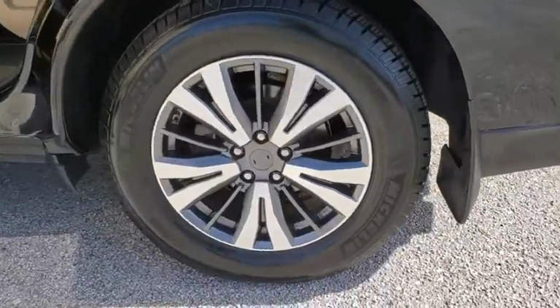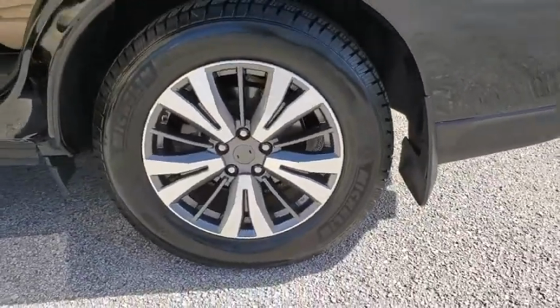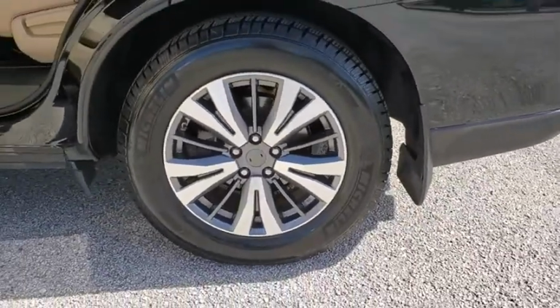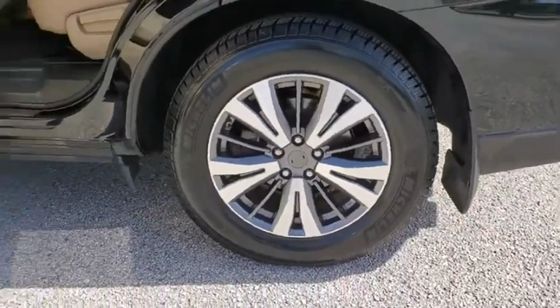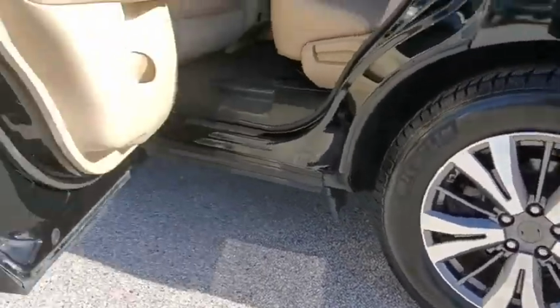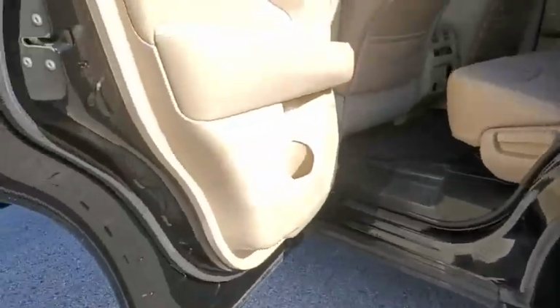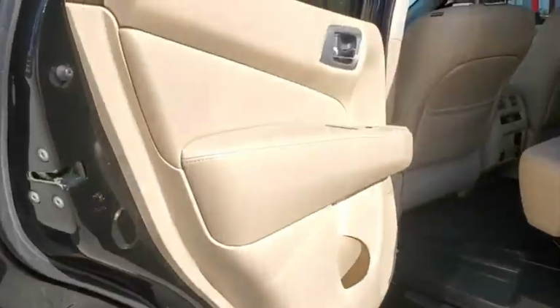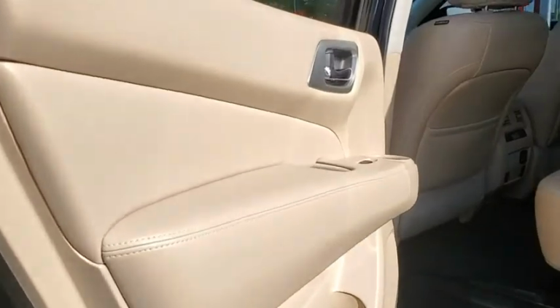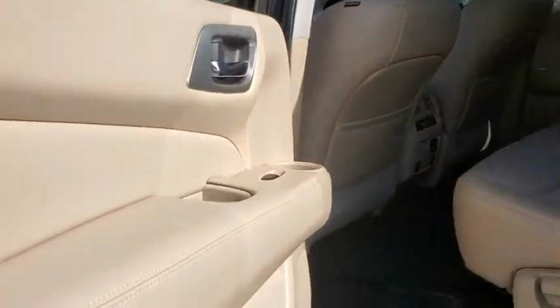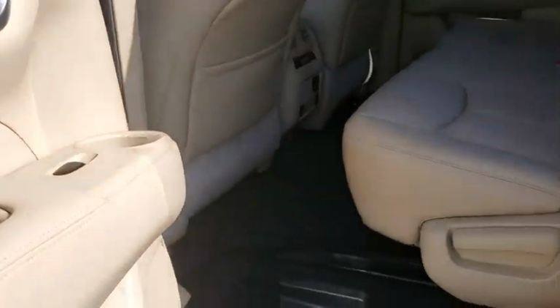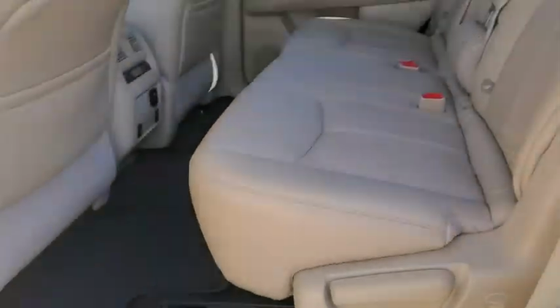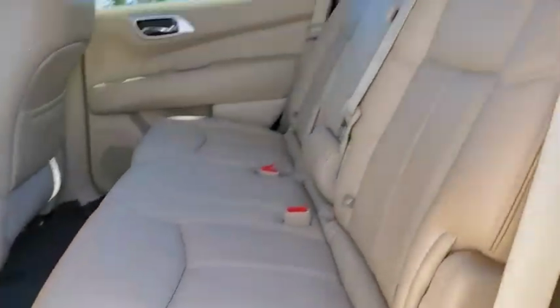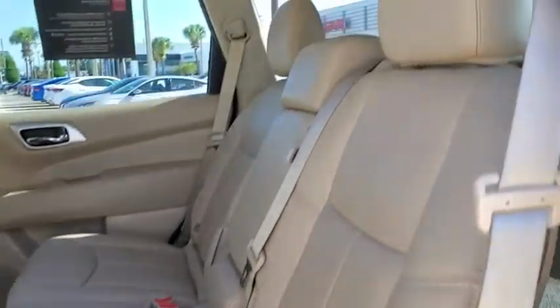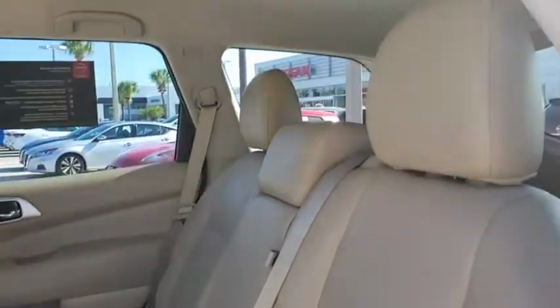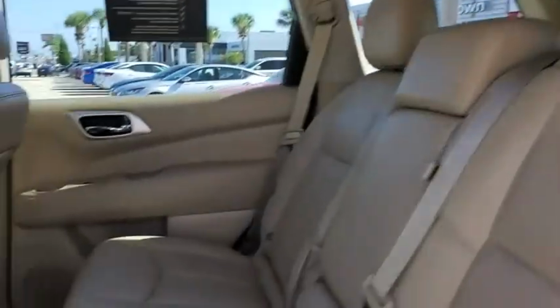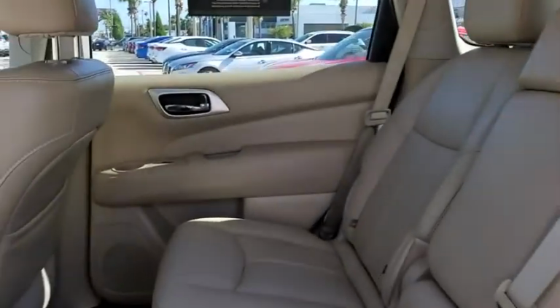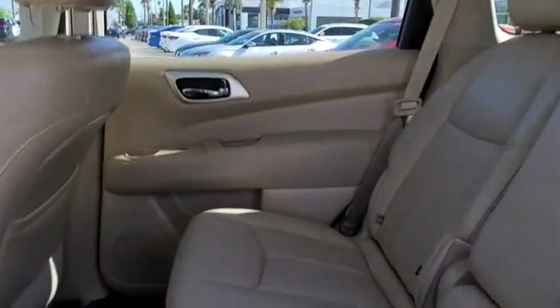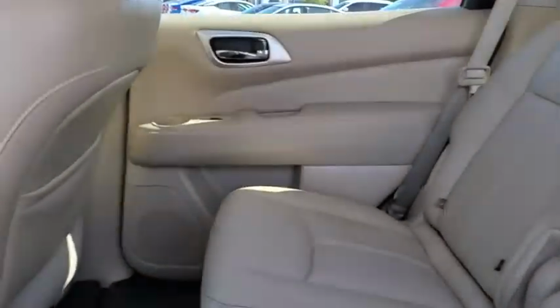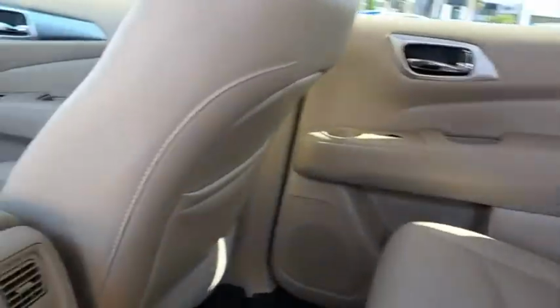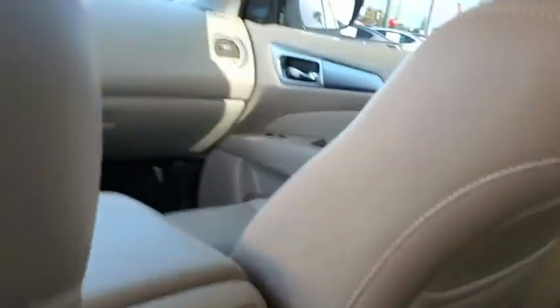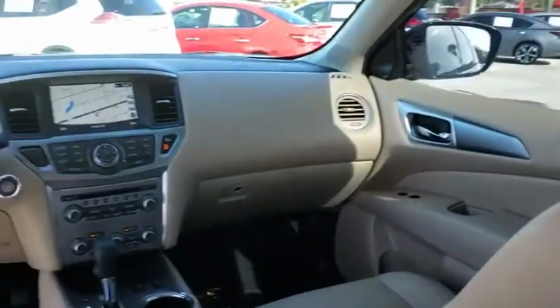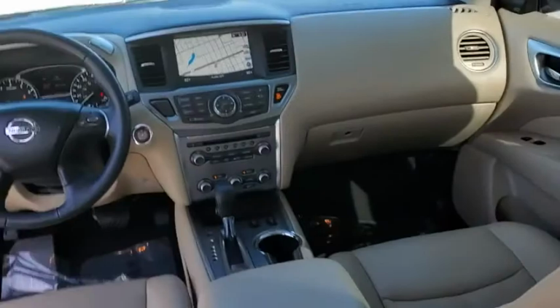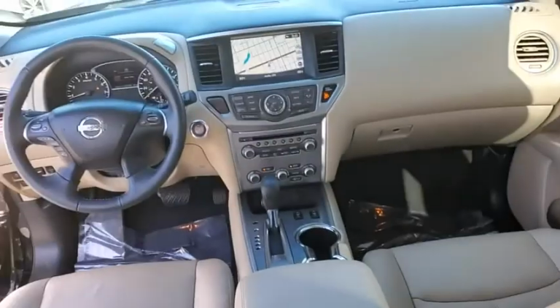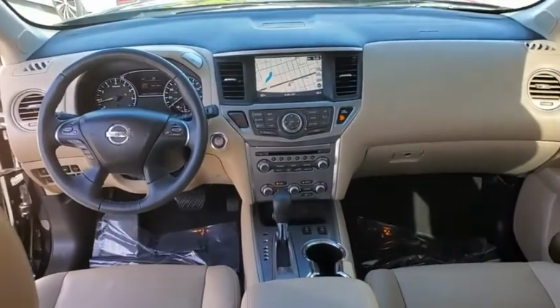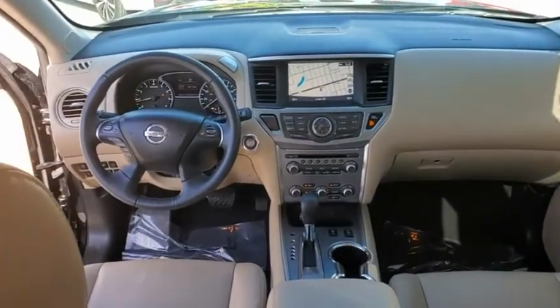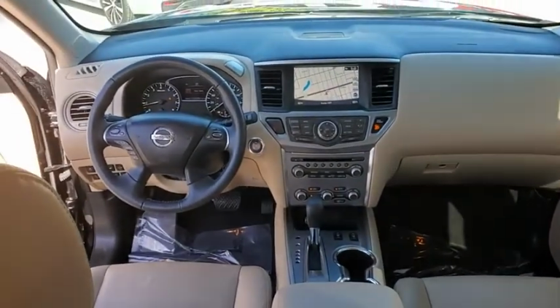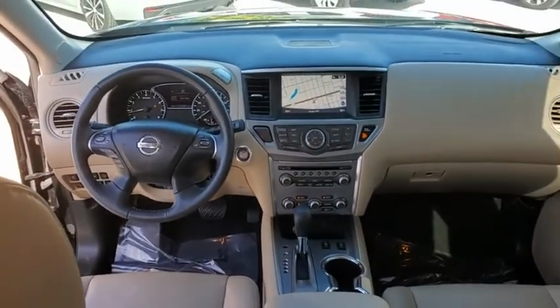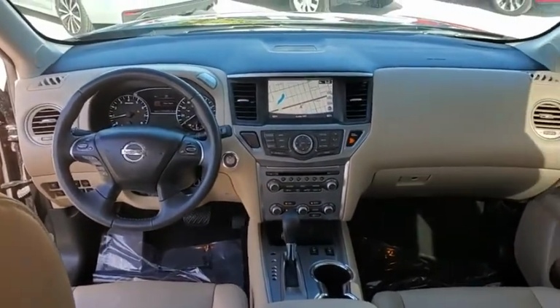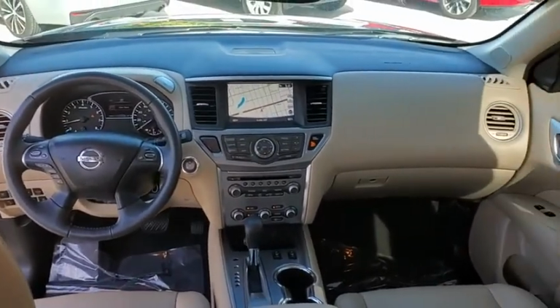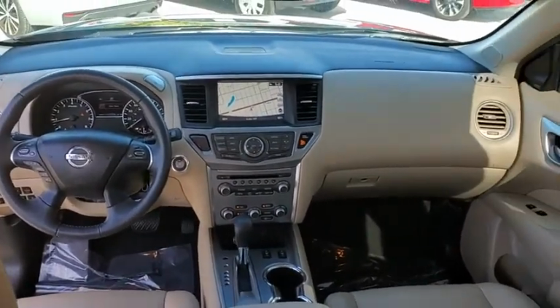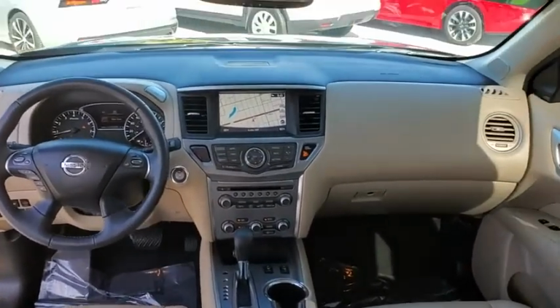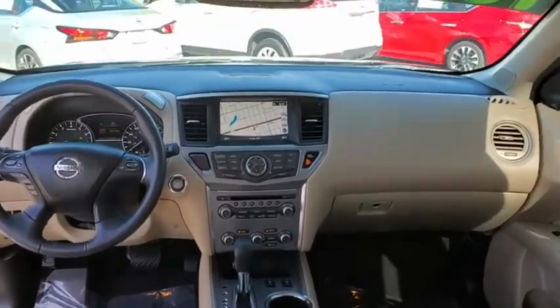Power liftgate, power passenger seats, traction control, heated seats, leather-wrapped steering wheel, dual airbags, power steering, alloy wheels, four-wheel disc brakes, CD player.